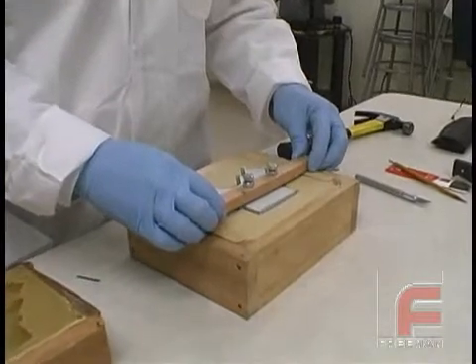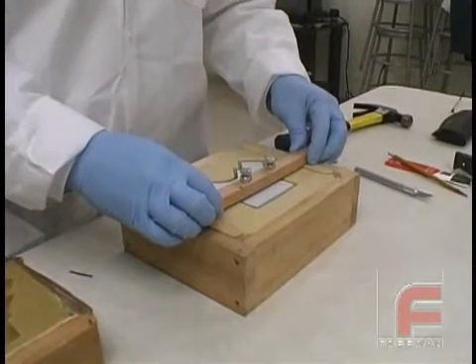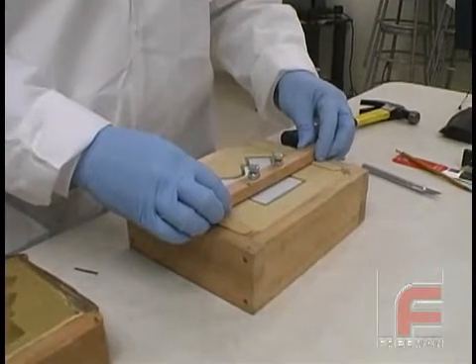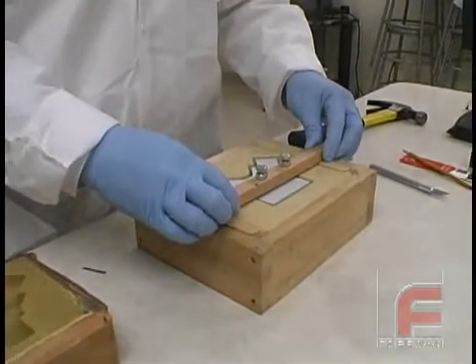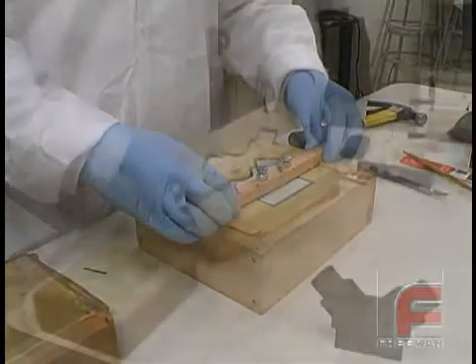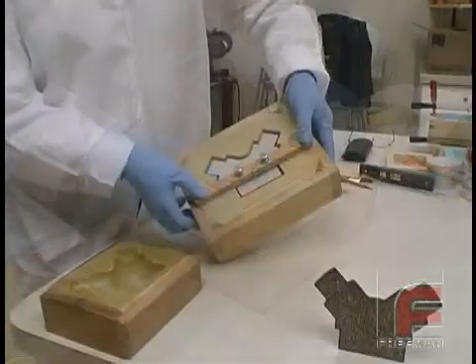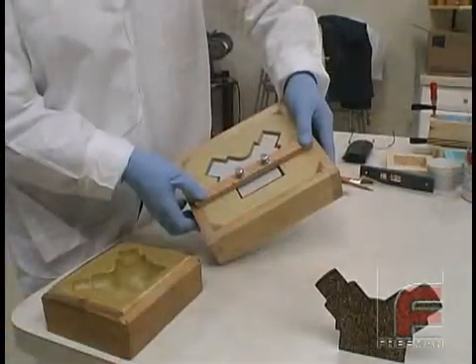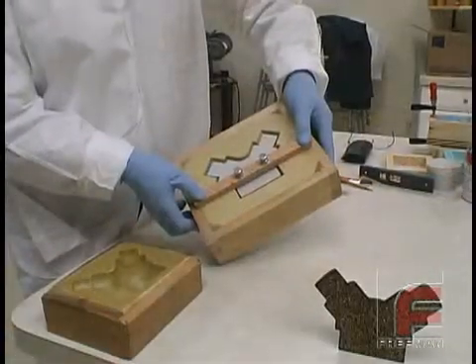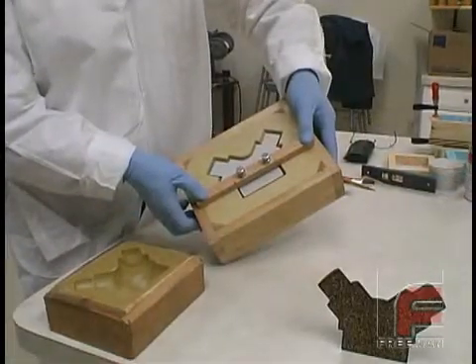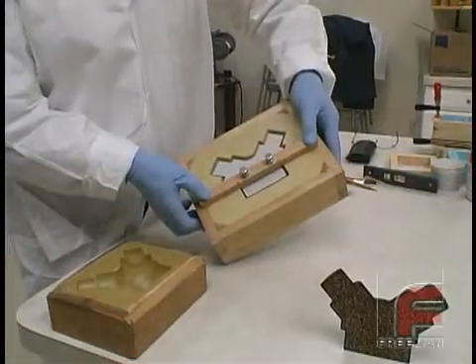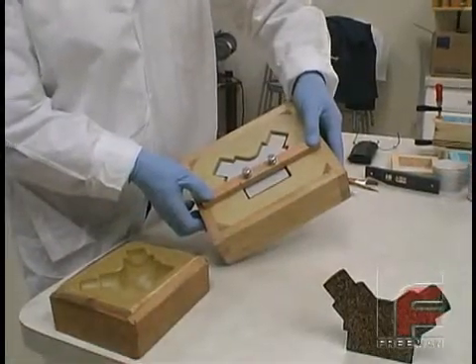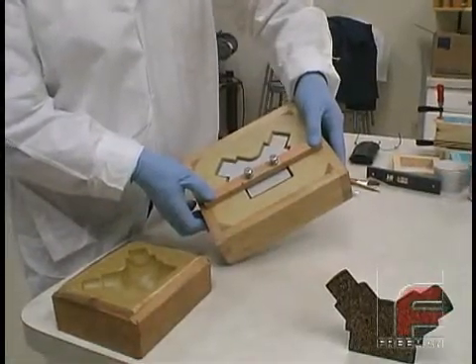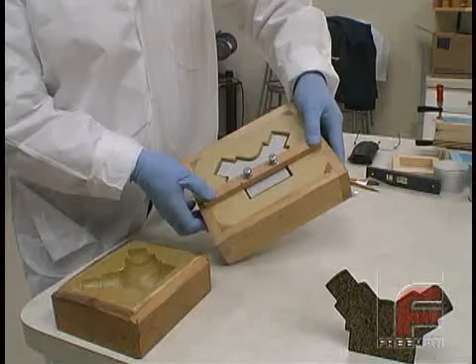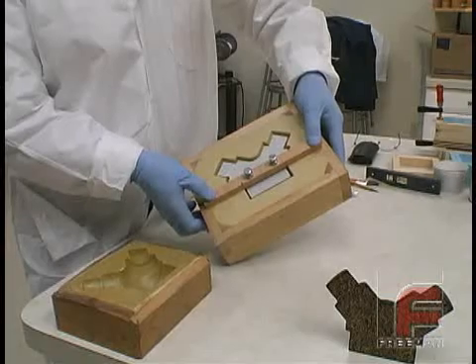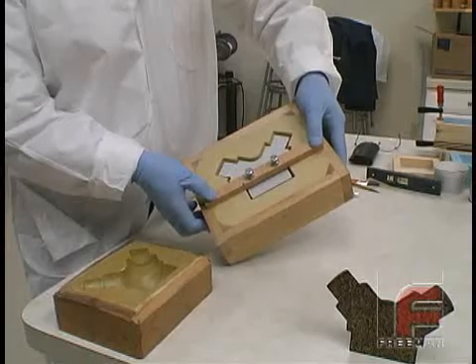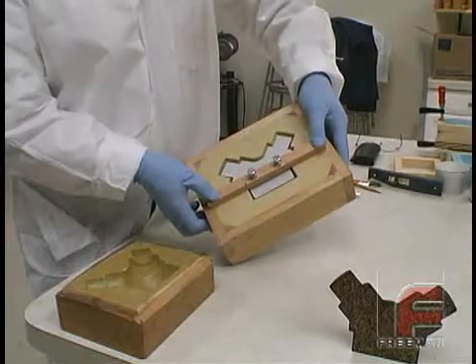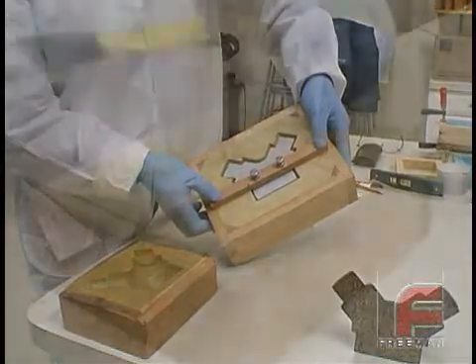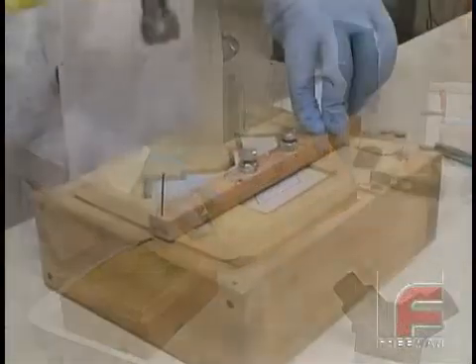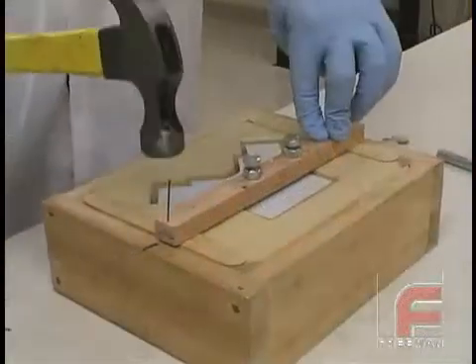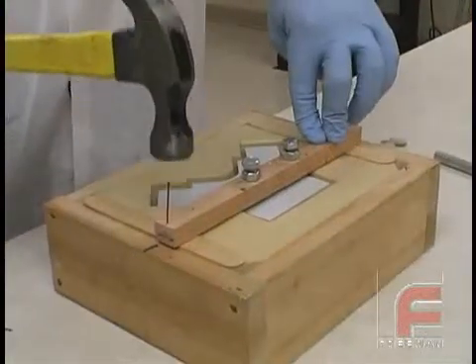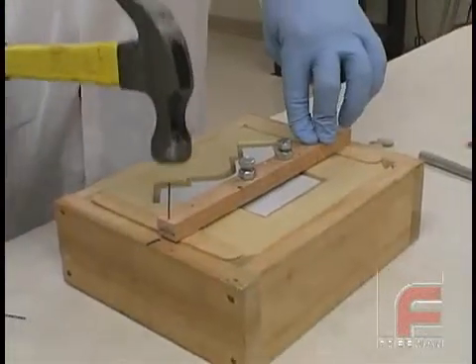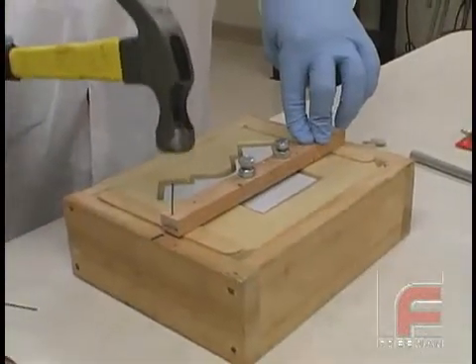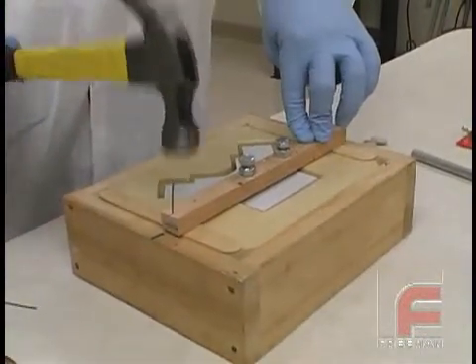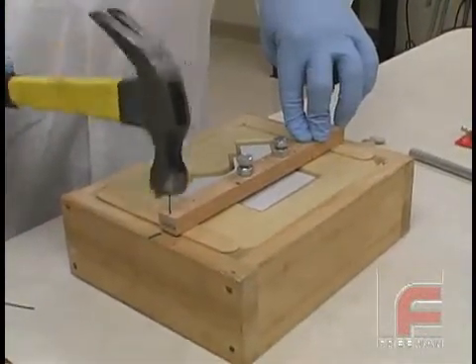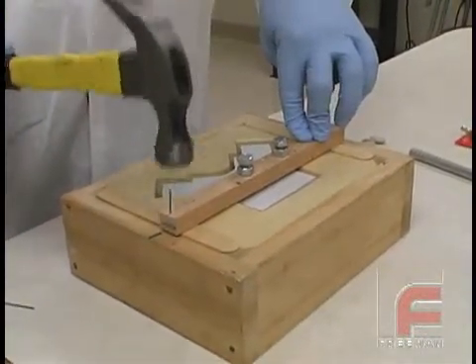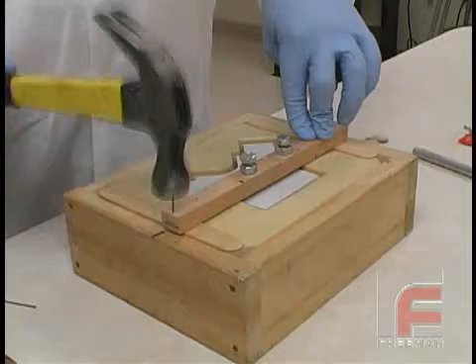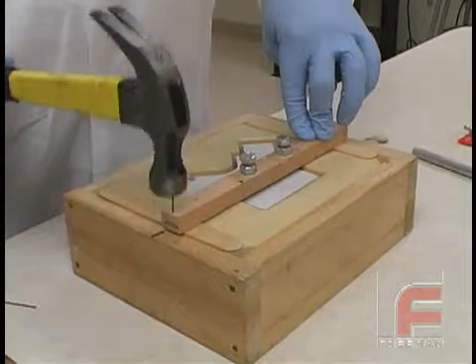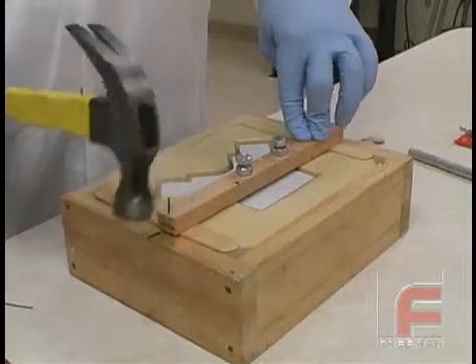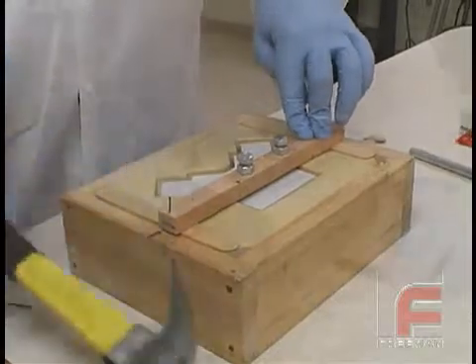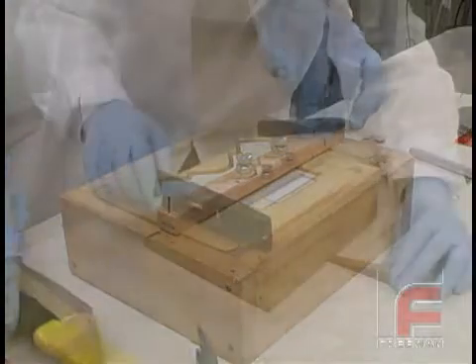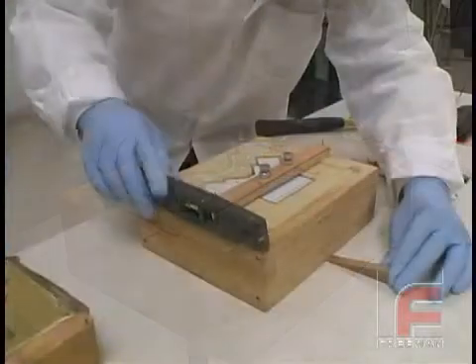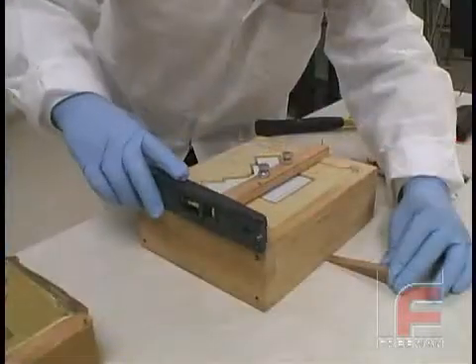Once the core is in position, we have a uniform 1-1/8 inch gap between the plug and the mold, so we secure the suspension bar to the mold for stability. After making sure the mold is level, we are ready to pour.